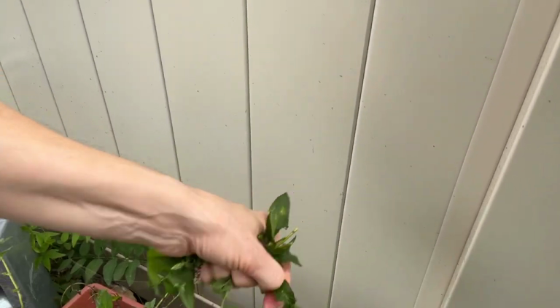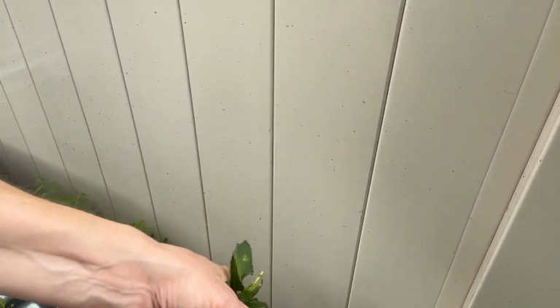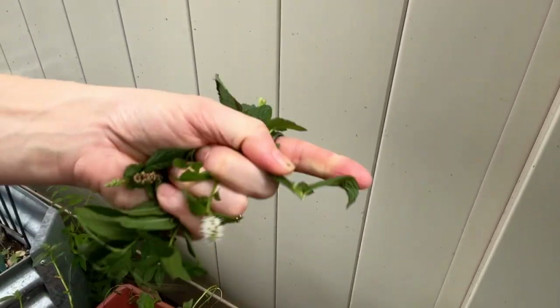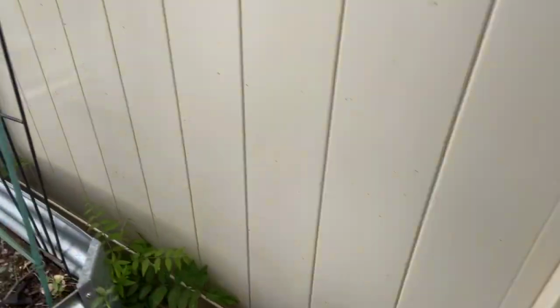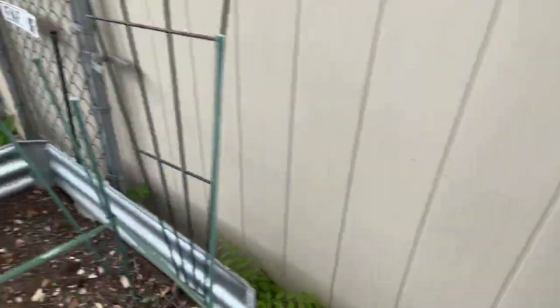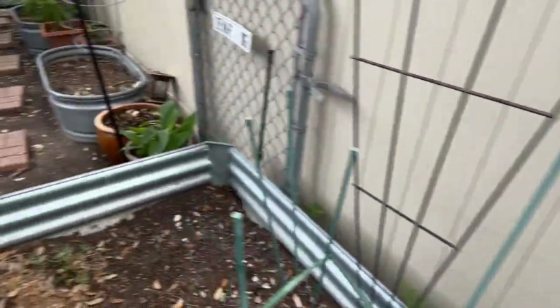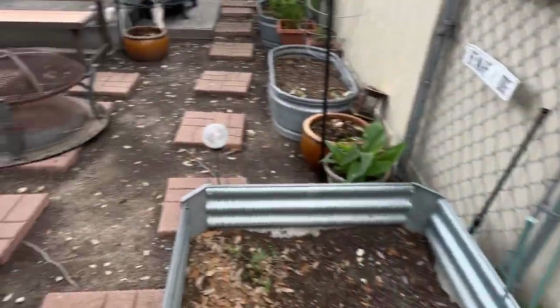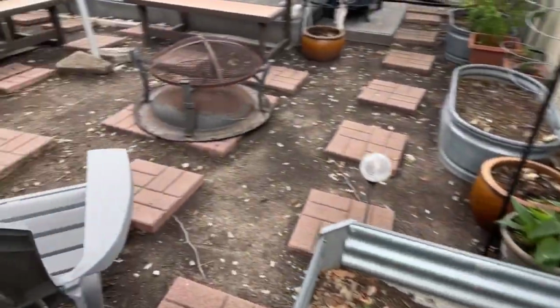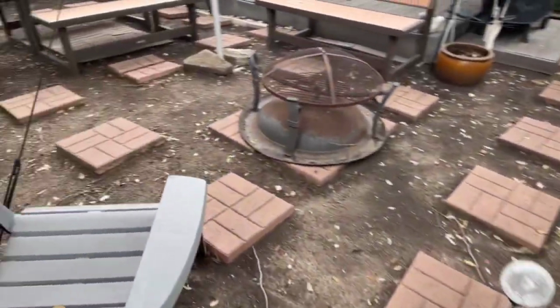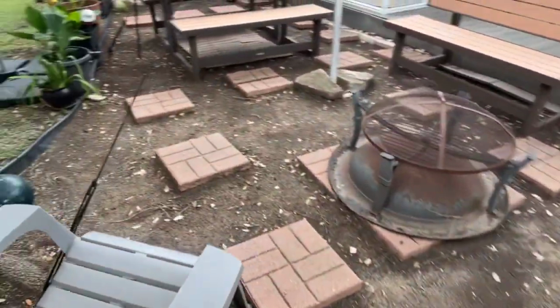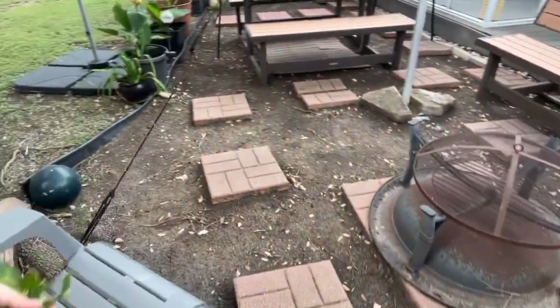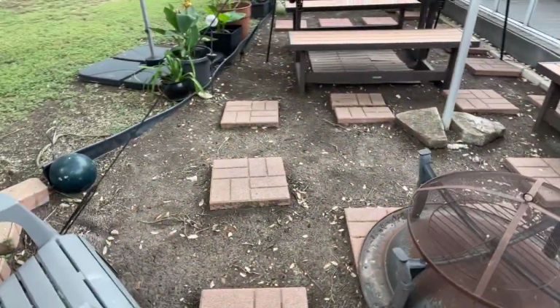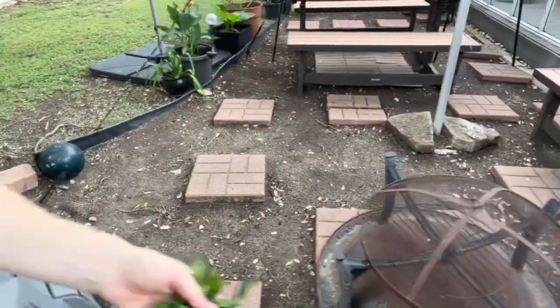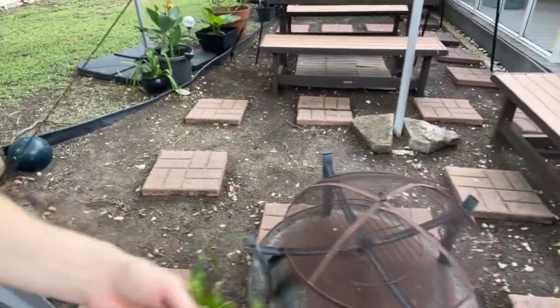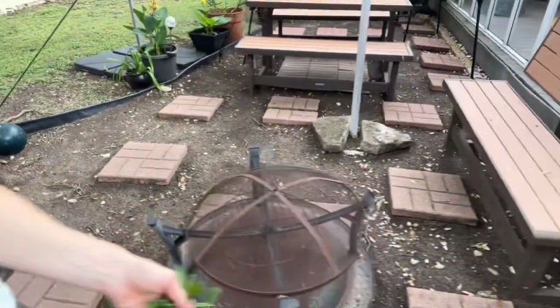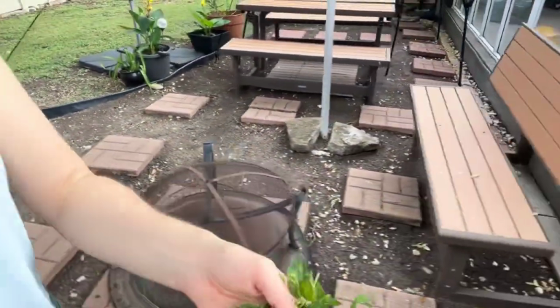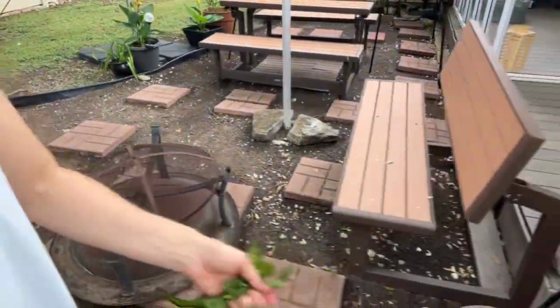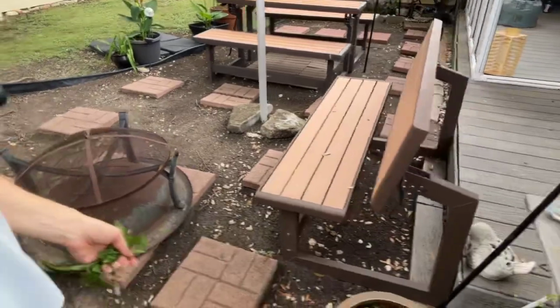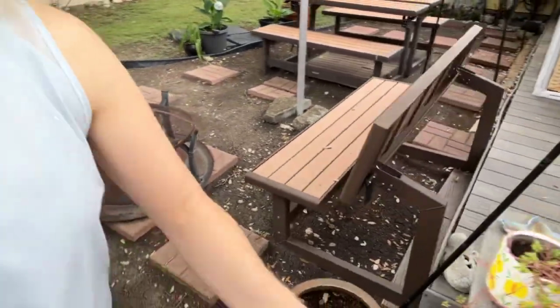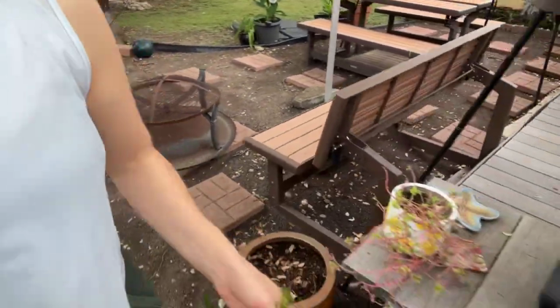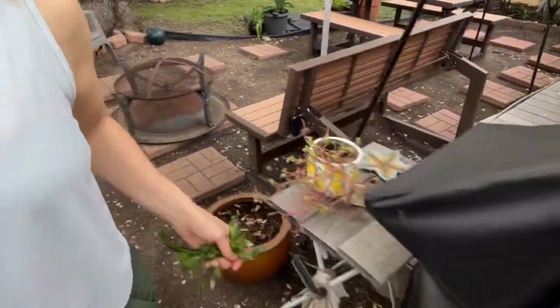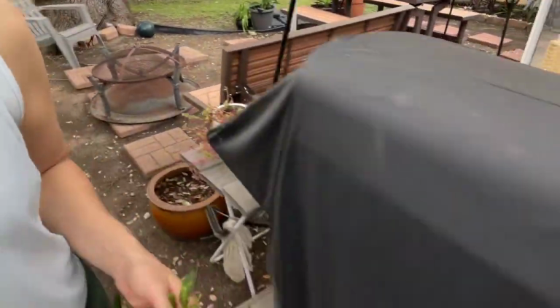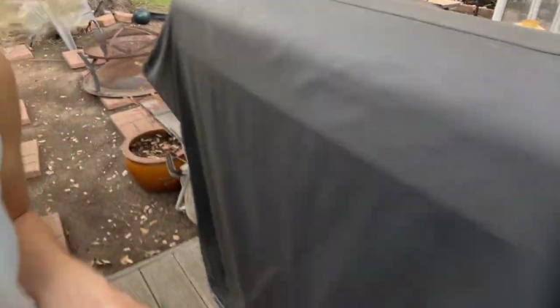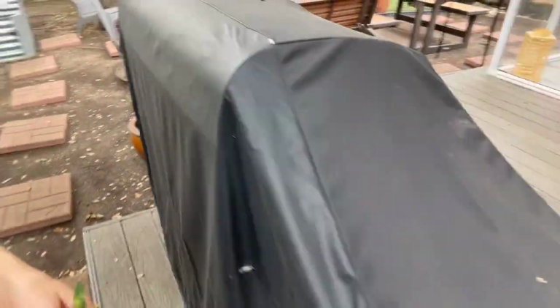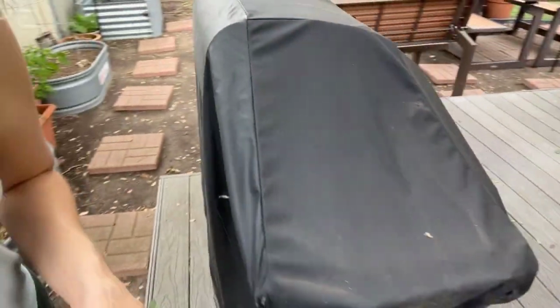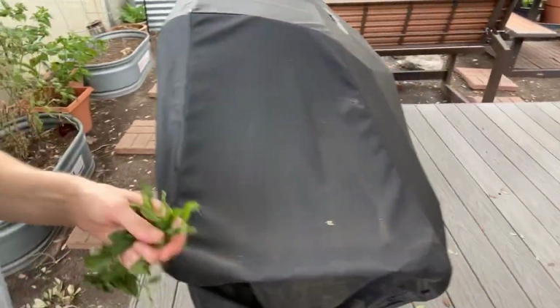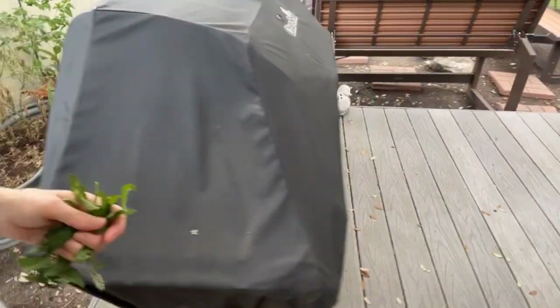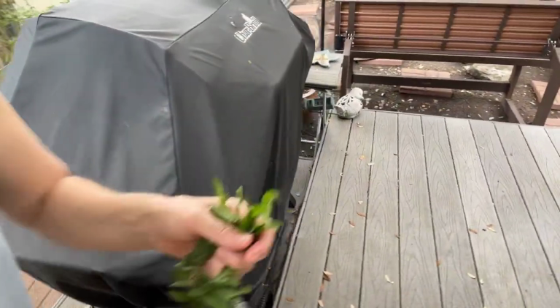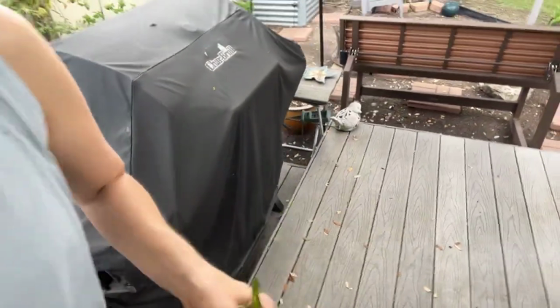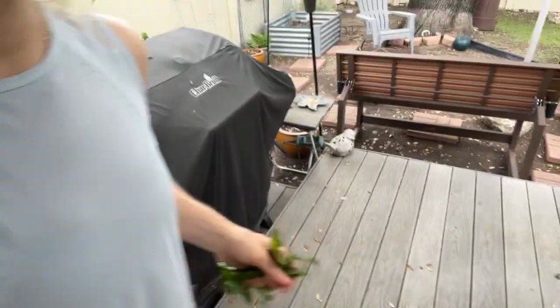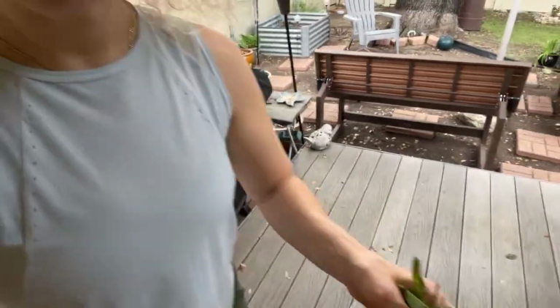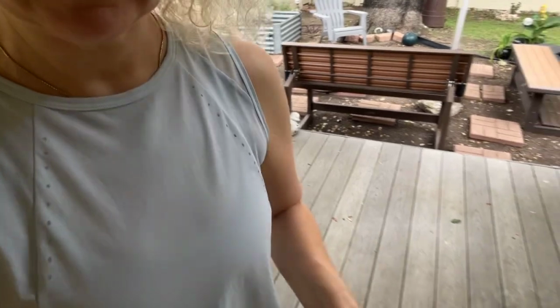We don't want it to go to seed because then you're going to lose your herbs — they waste away after going to seed. You want to keep them going, so you've got to take off those flowers.